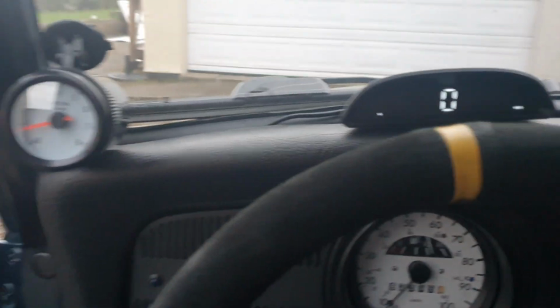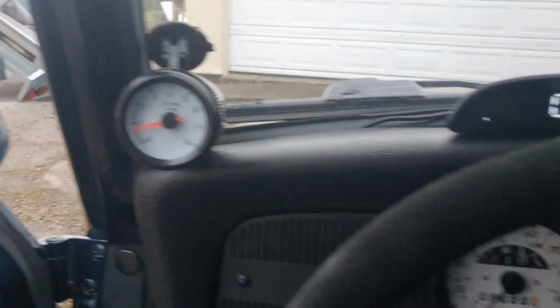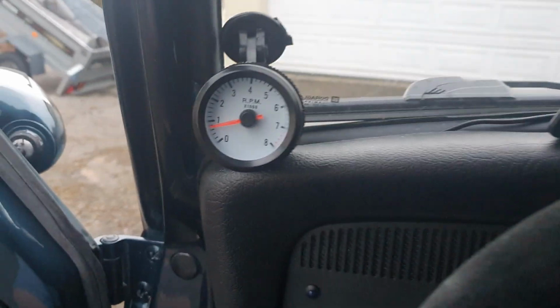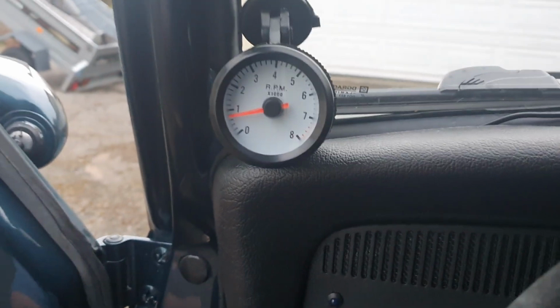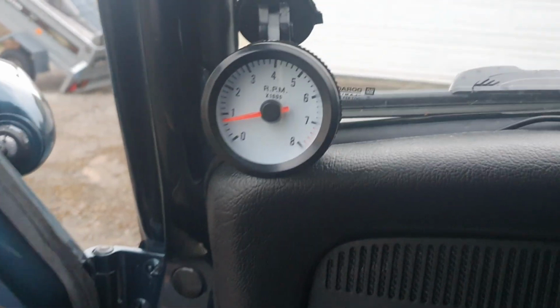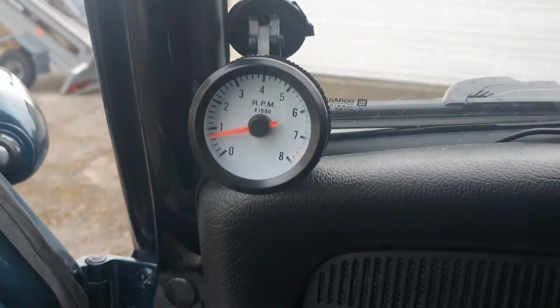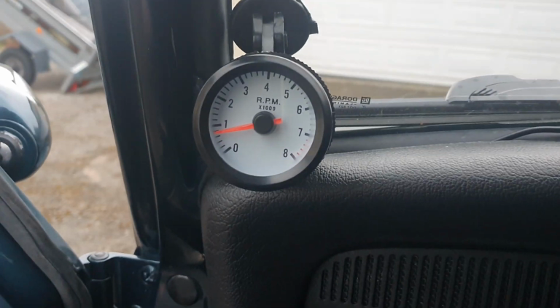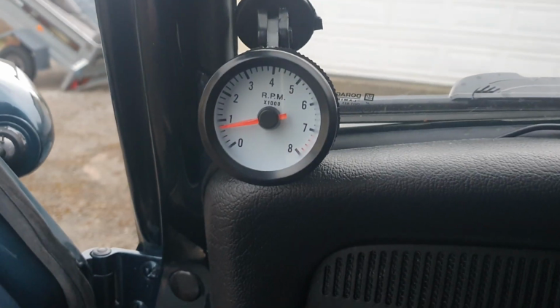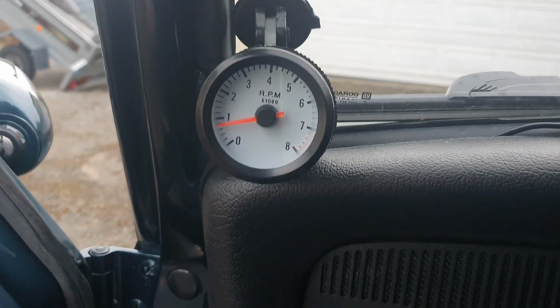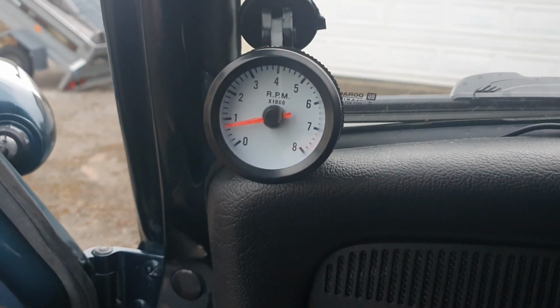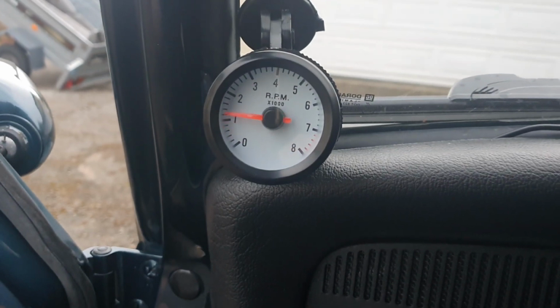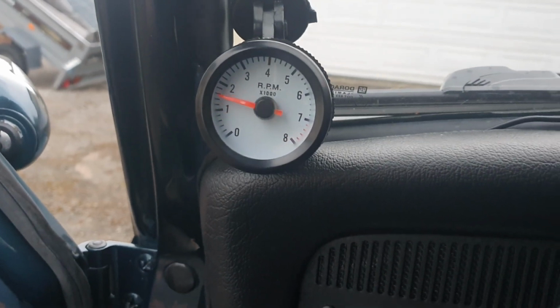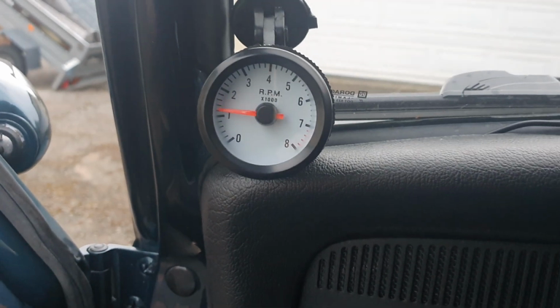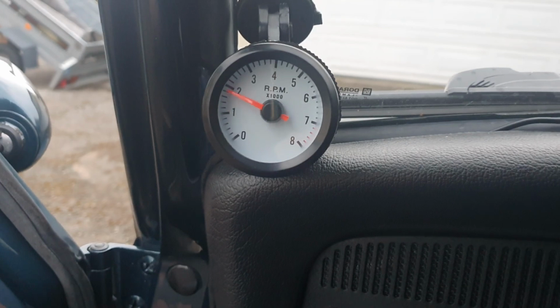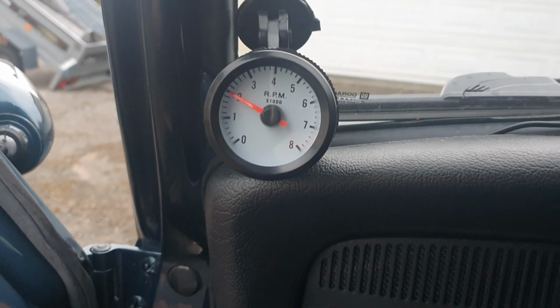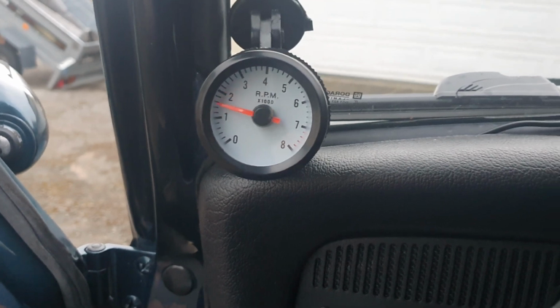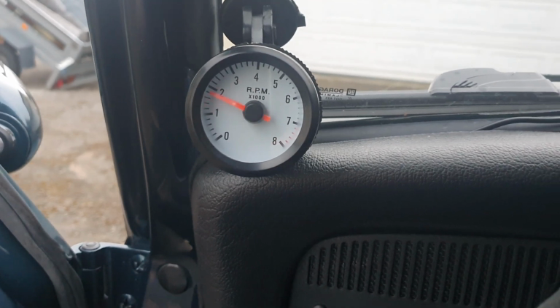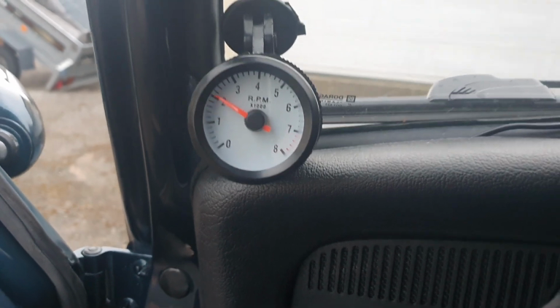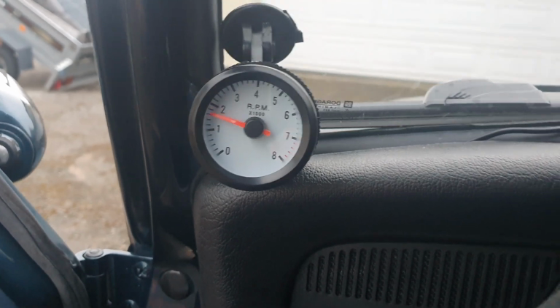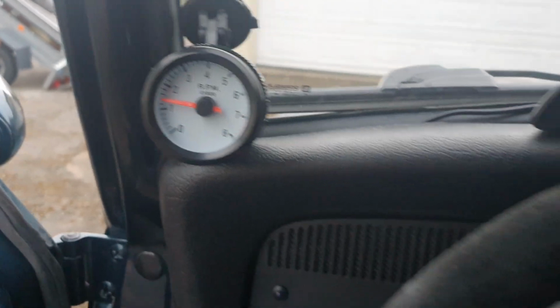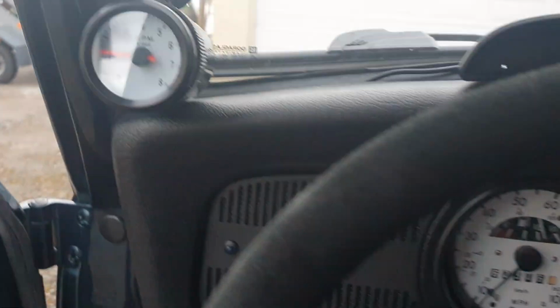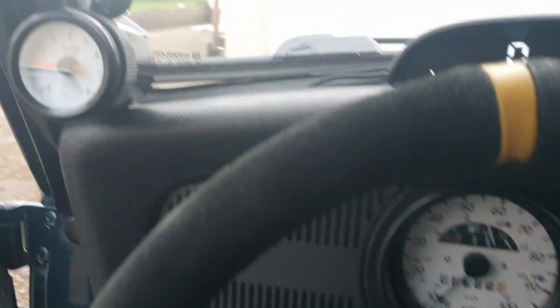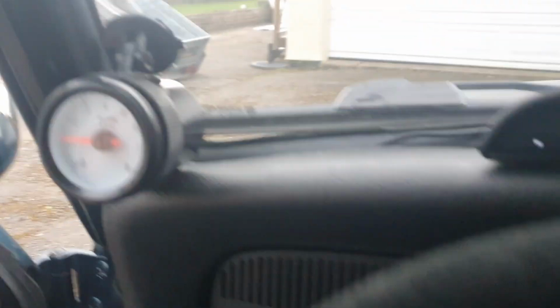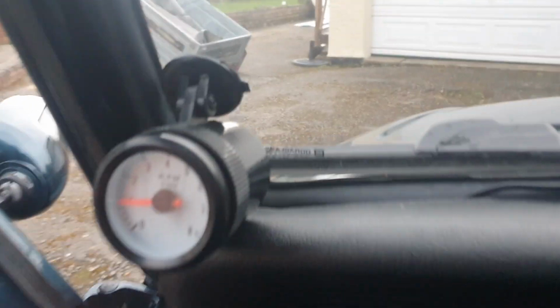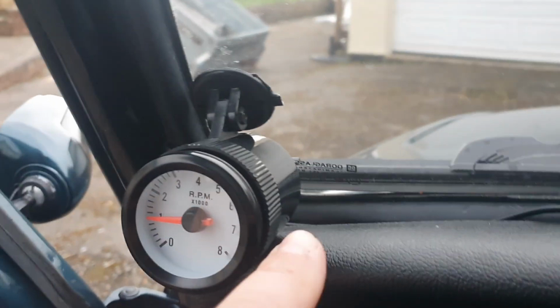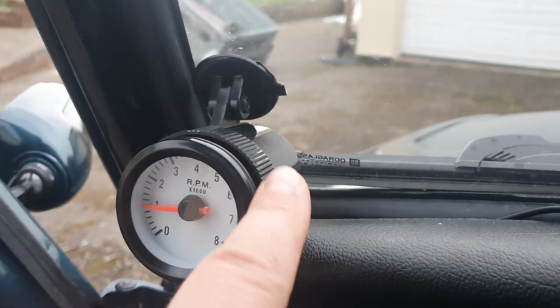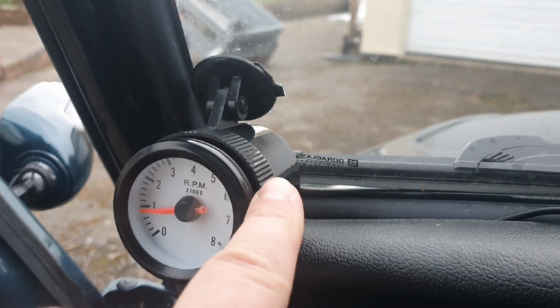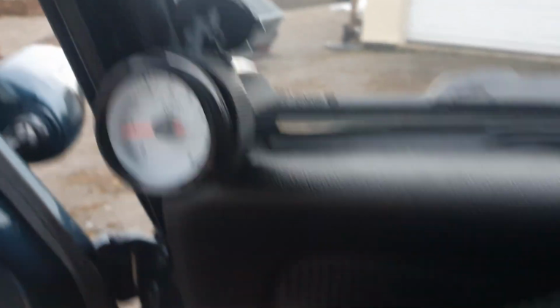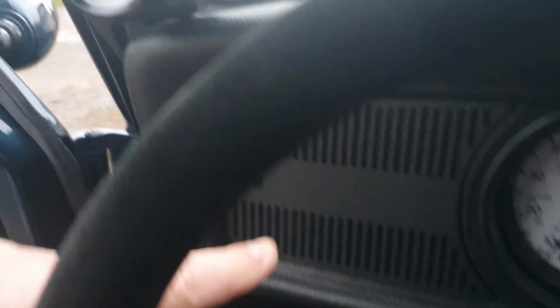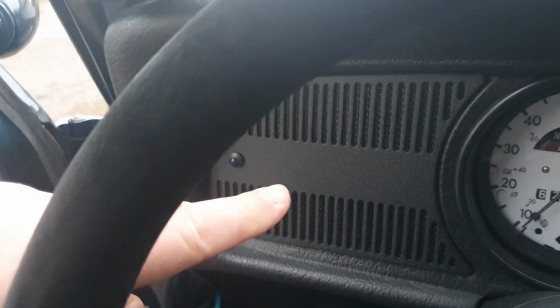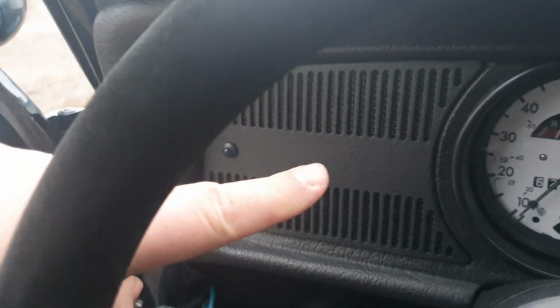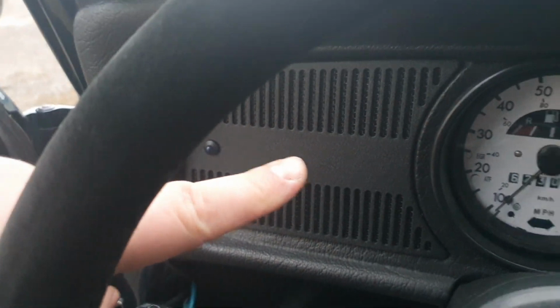How to put a tachometer into a 1600i Mexican Beetle — dead easy. Buy the tachometer you want. I got a fairly large one because I didn't want to hack up the dash.